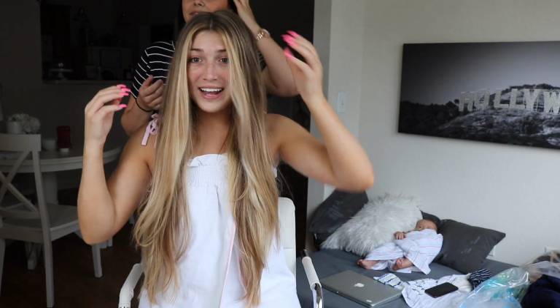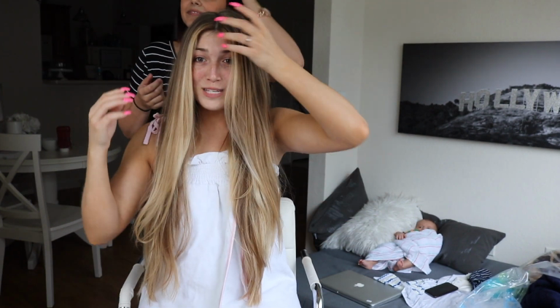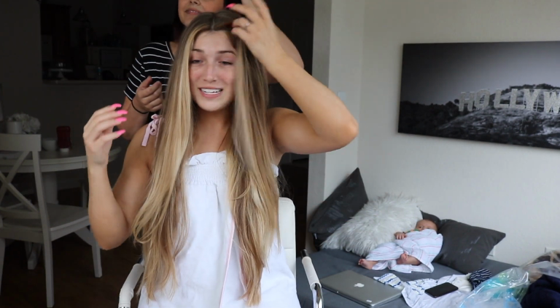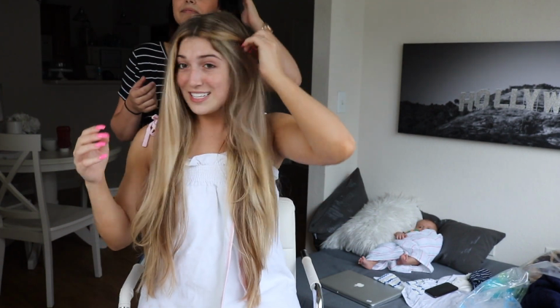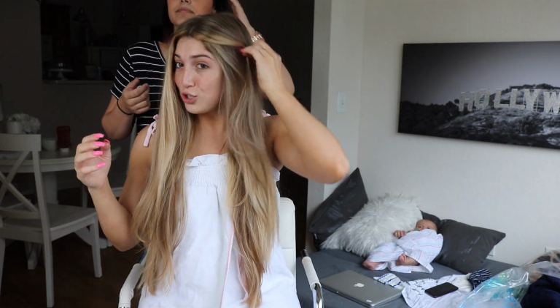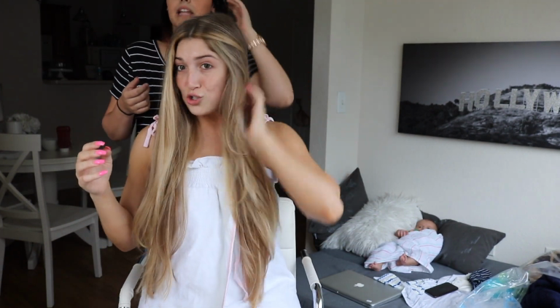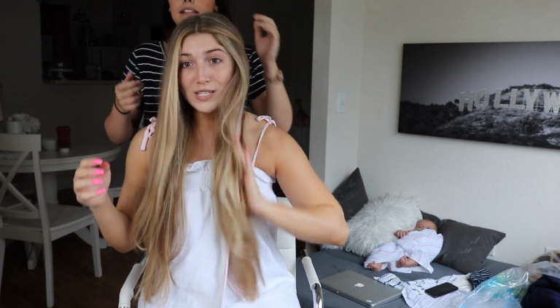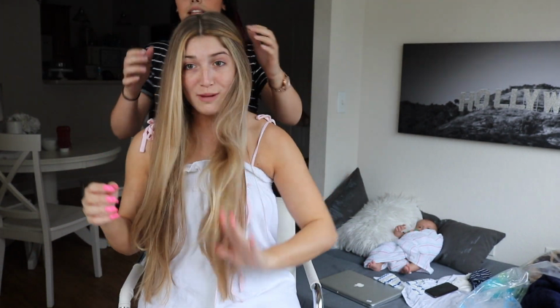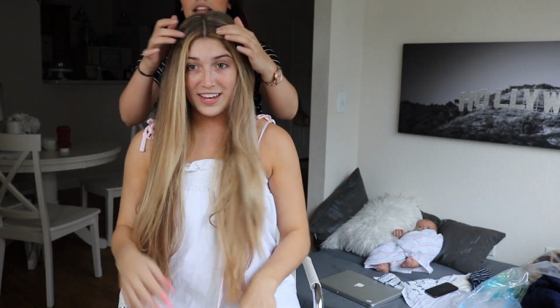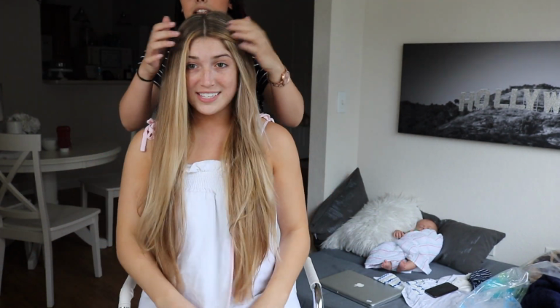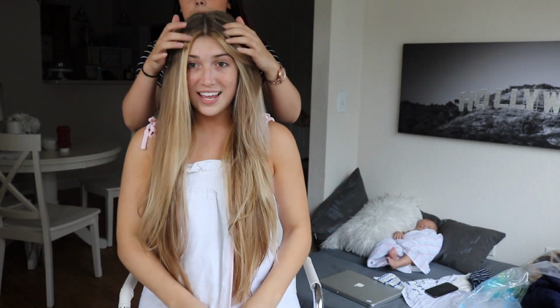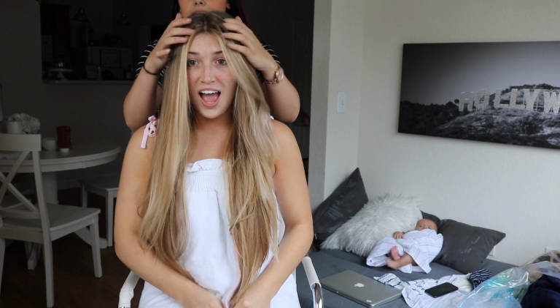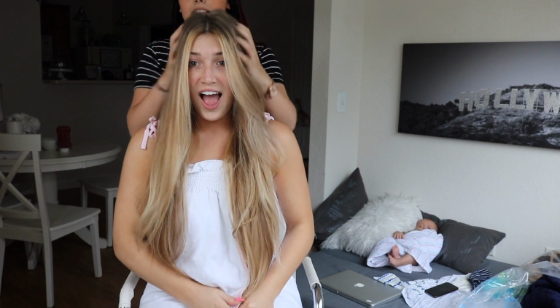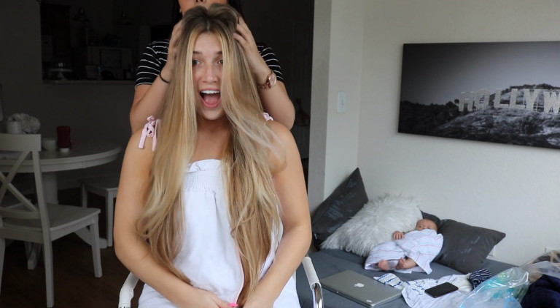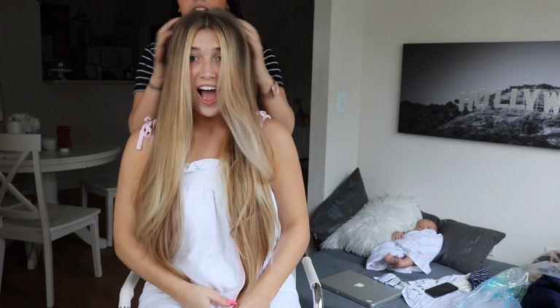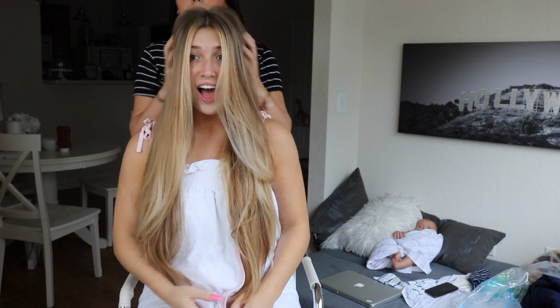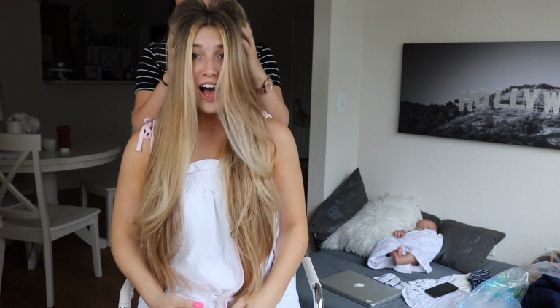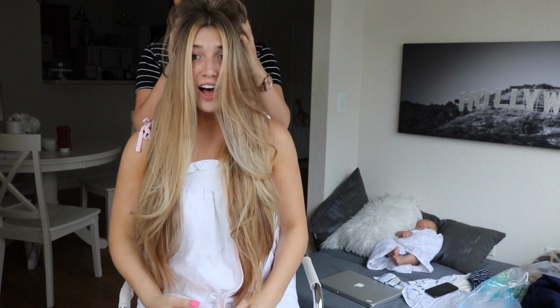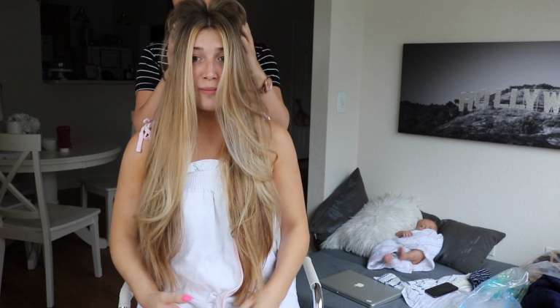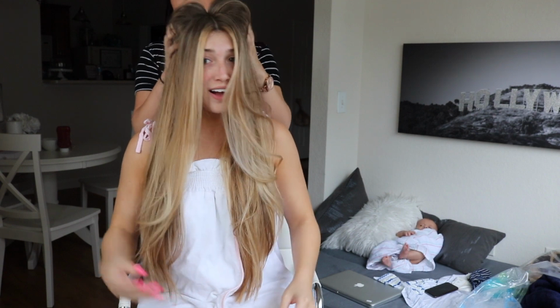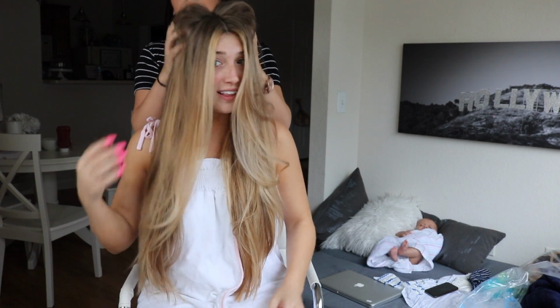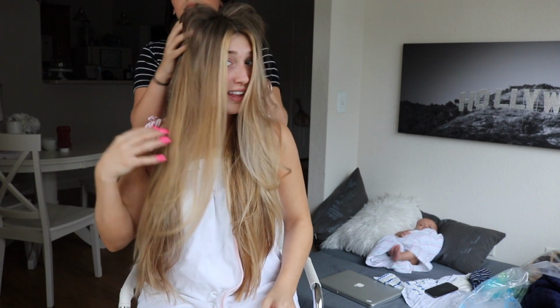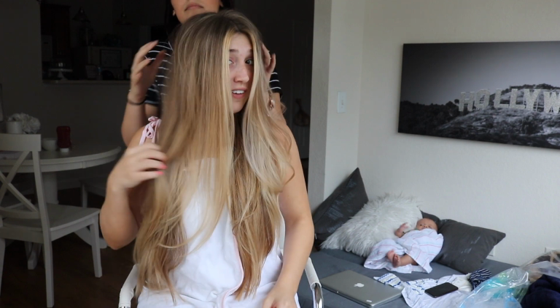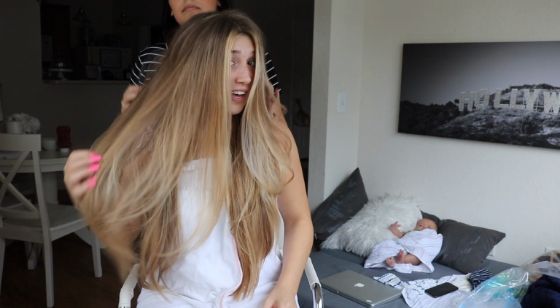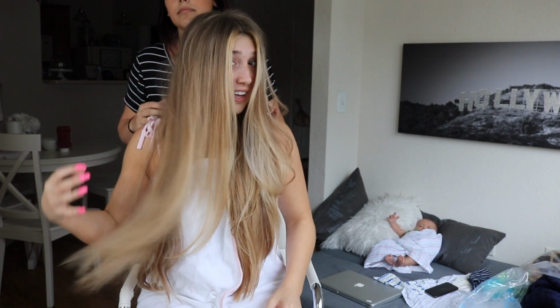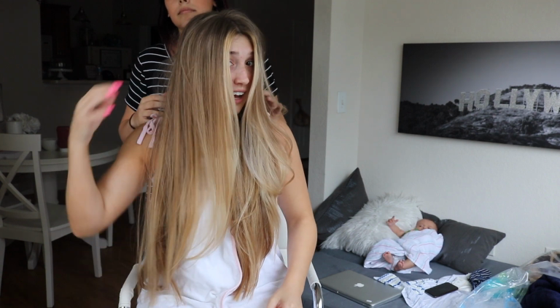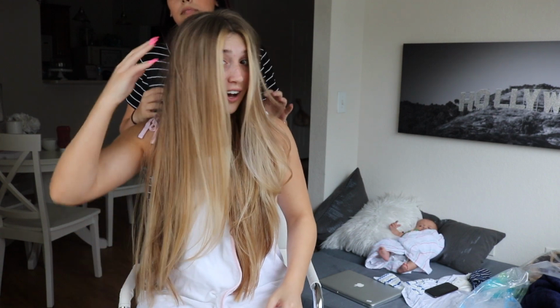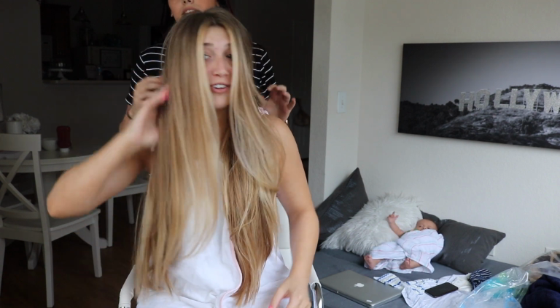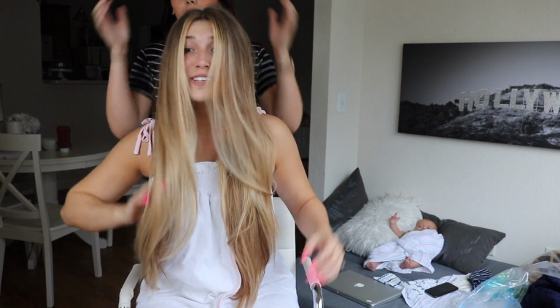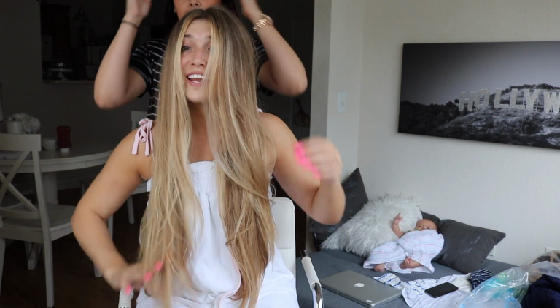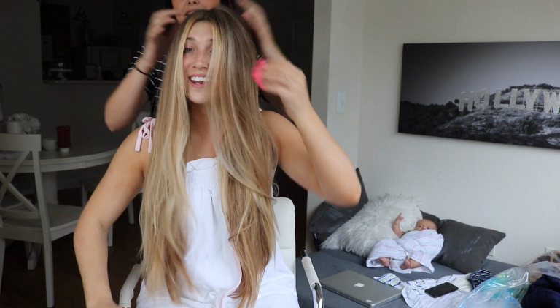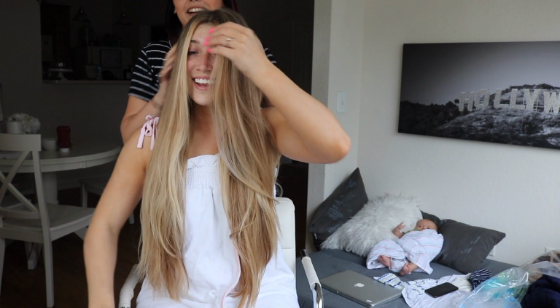When I get a spray tan it's gonna look so good on my face. See how these pieces really make it pop? Oh my God, I love it, 100%. Sorry, I like messy hair. It's okay — wow.